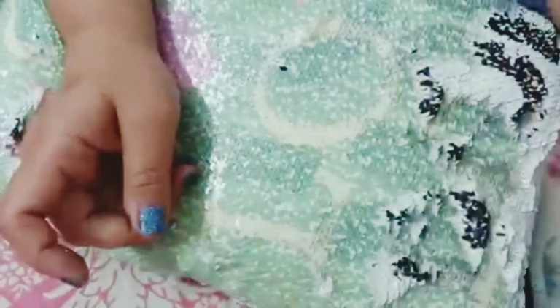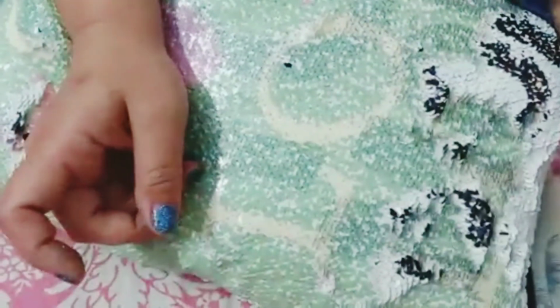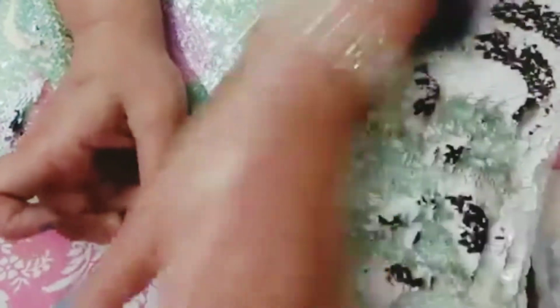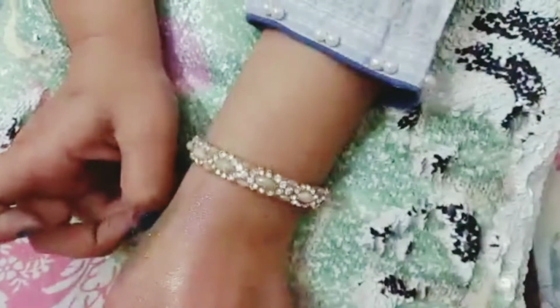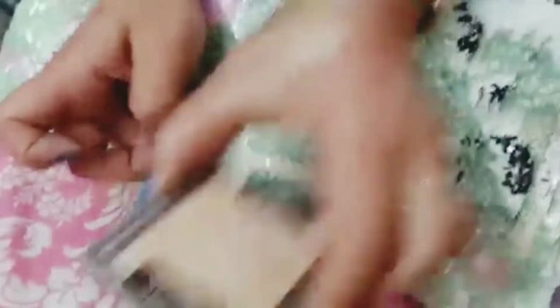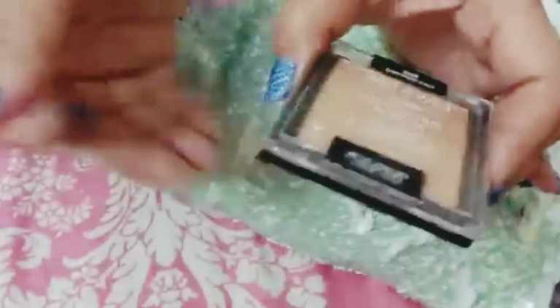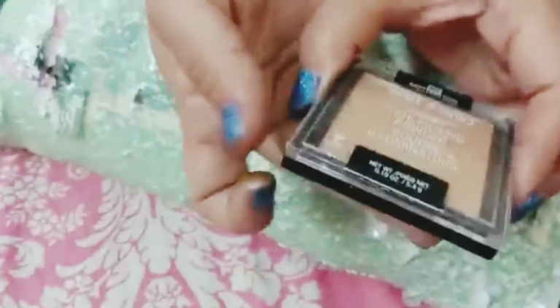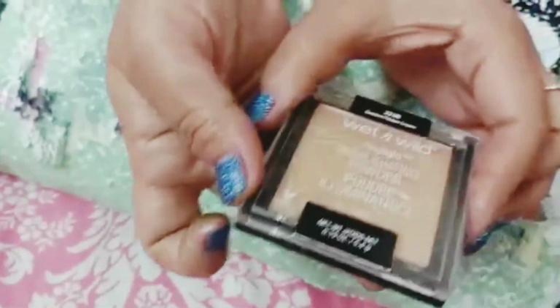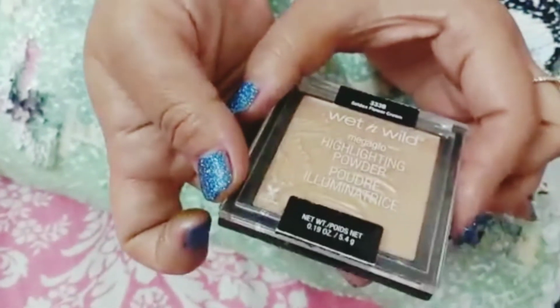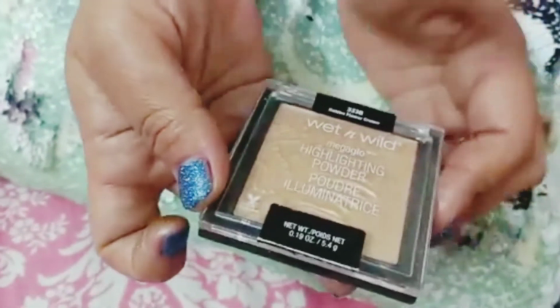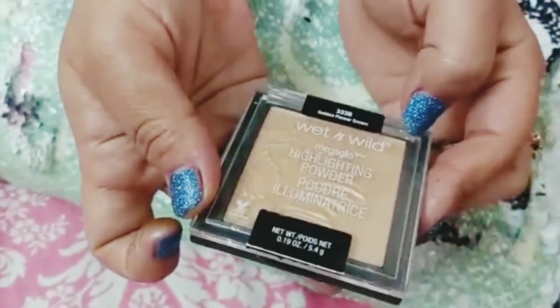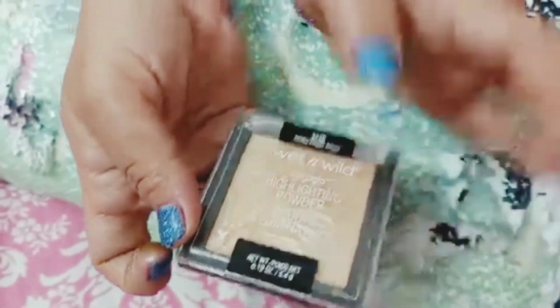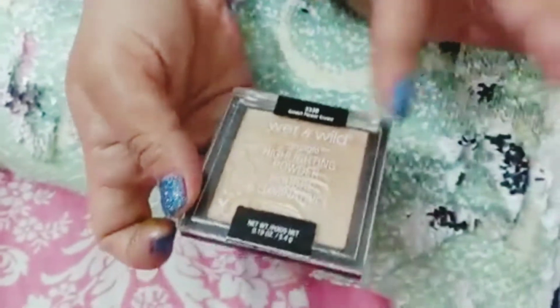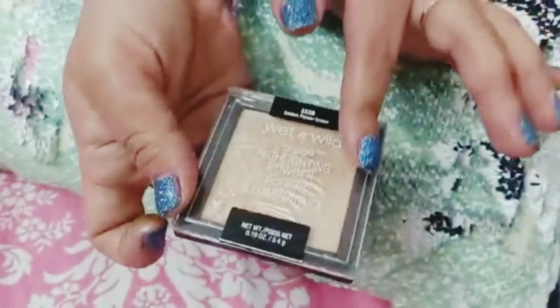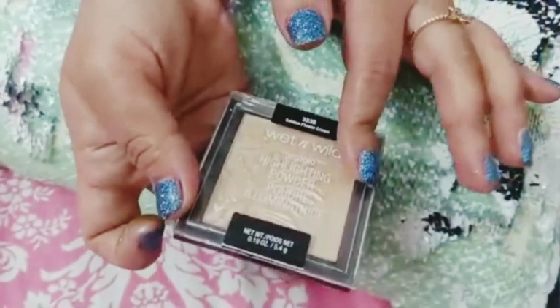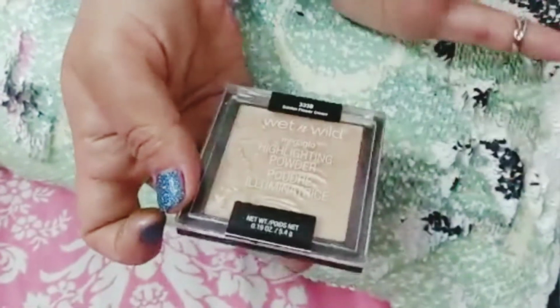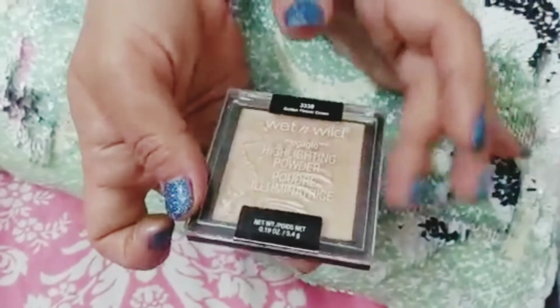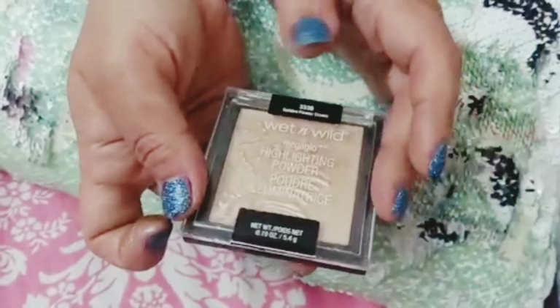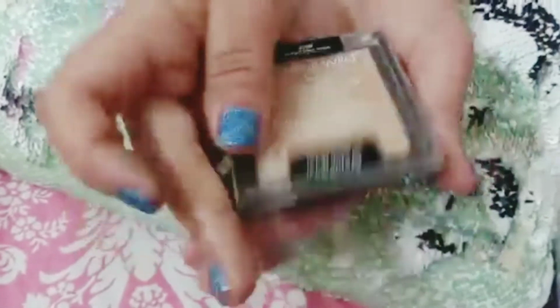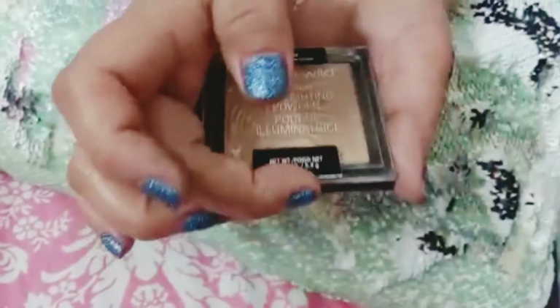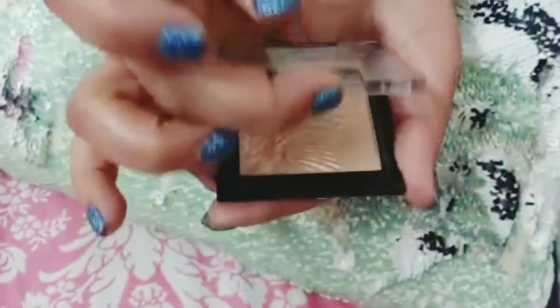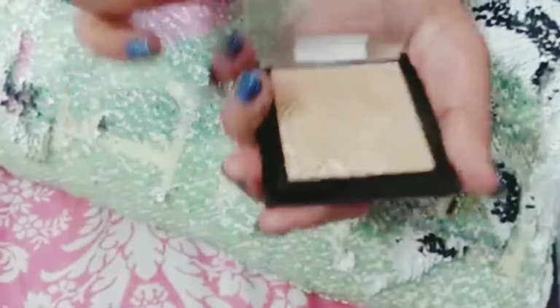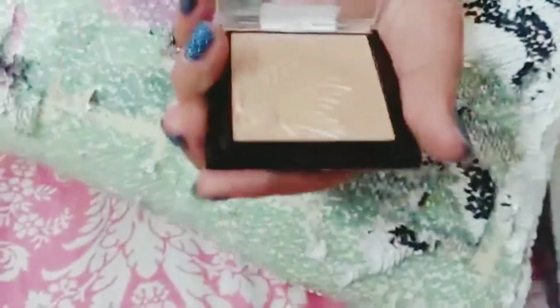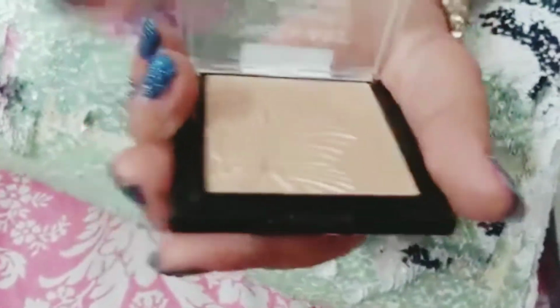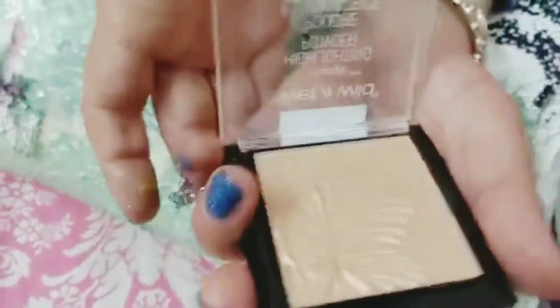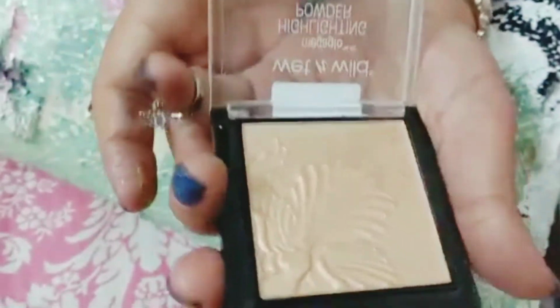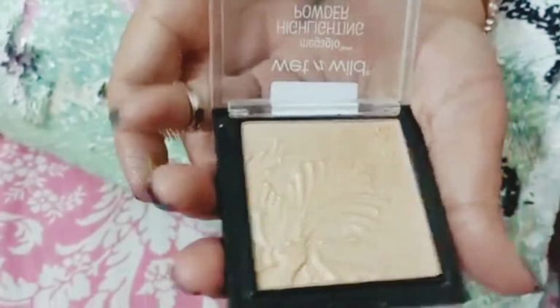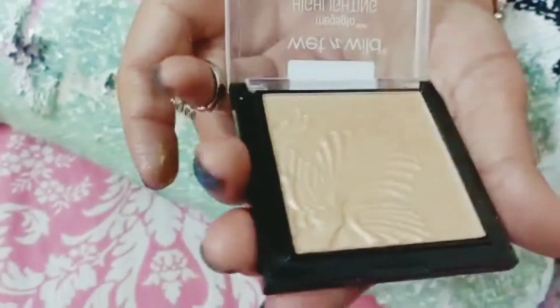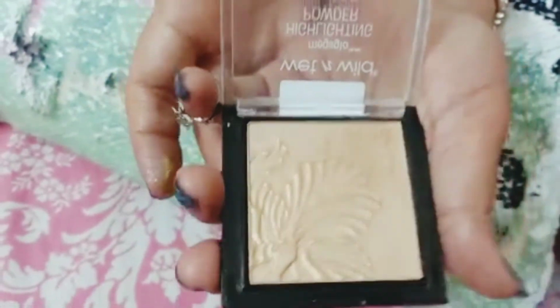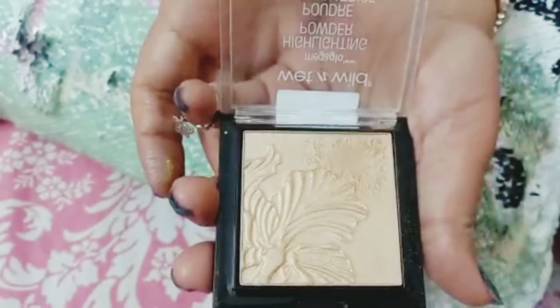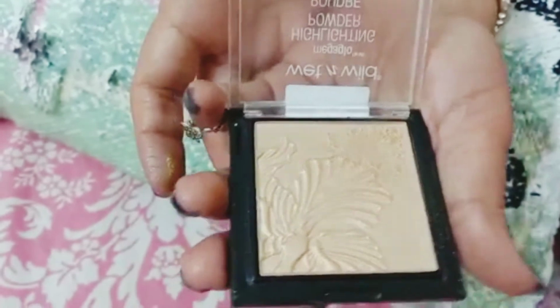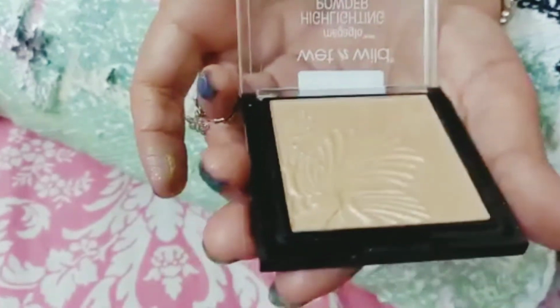This is a highlighter — Red and Wild. It is very beautiful and amazing. I will open it and show you. The price is $1300.